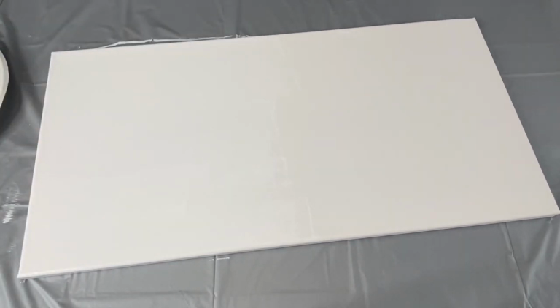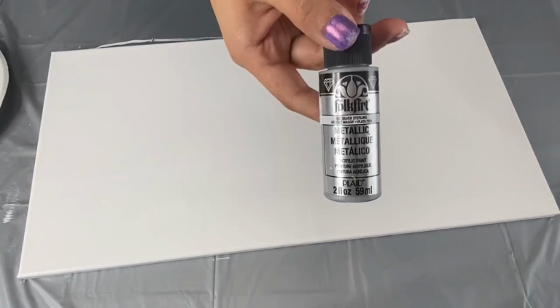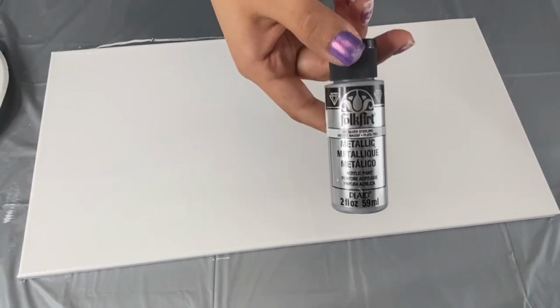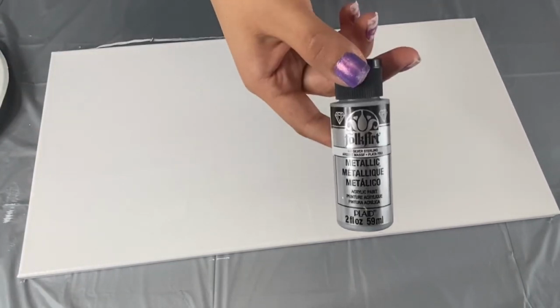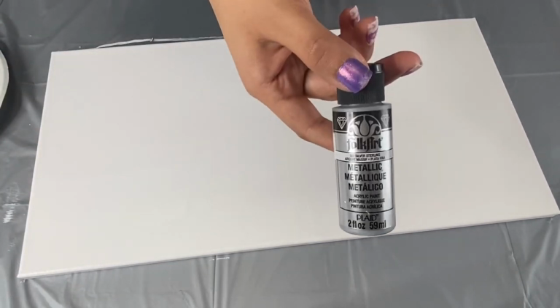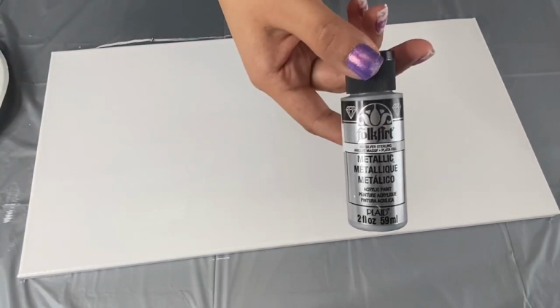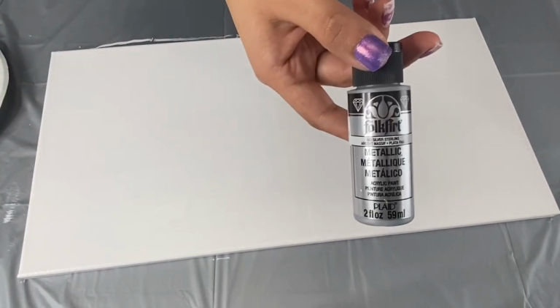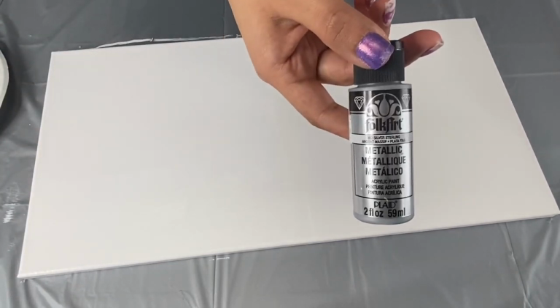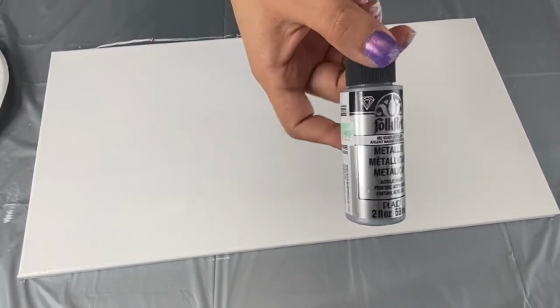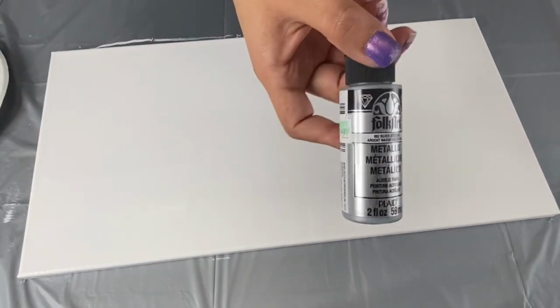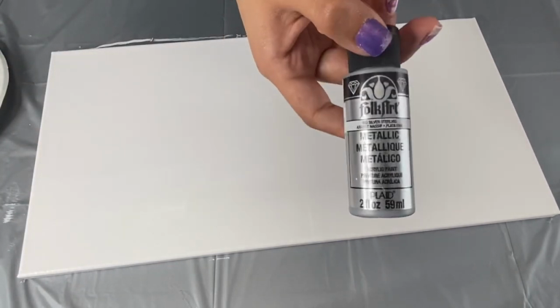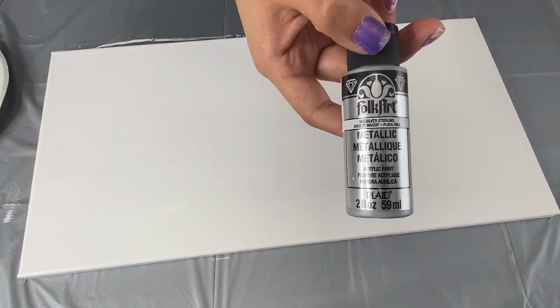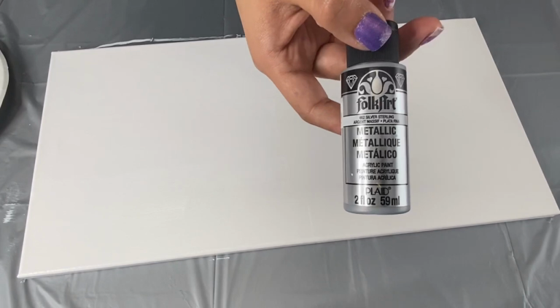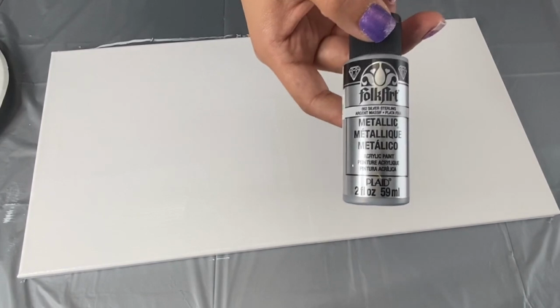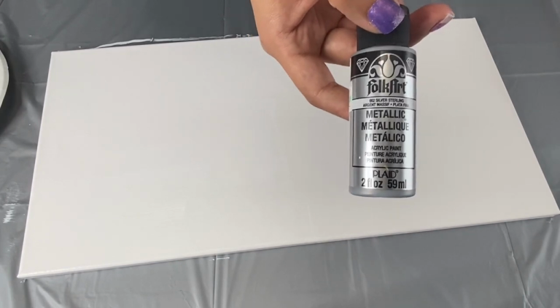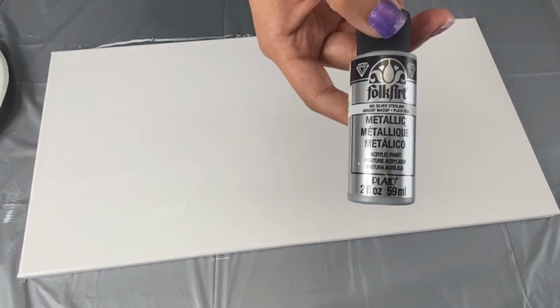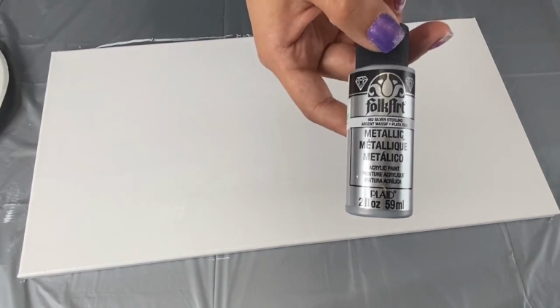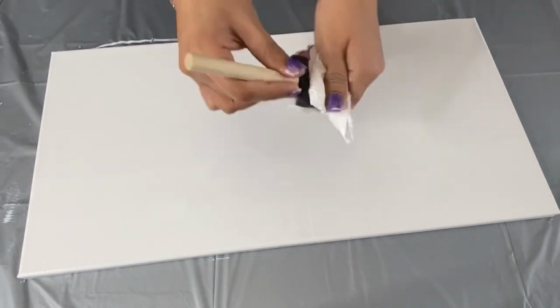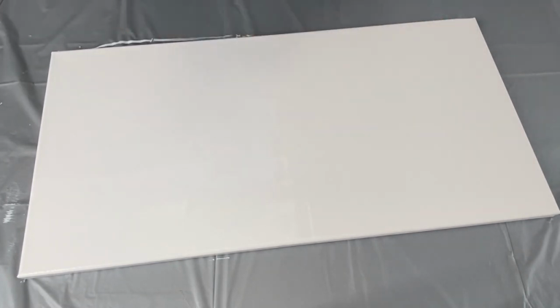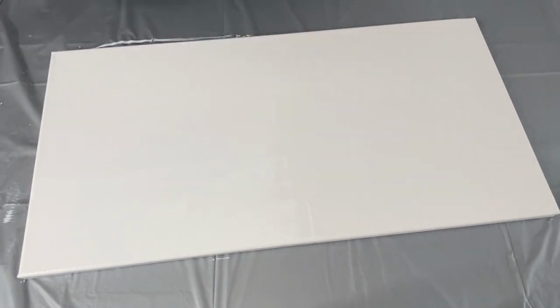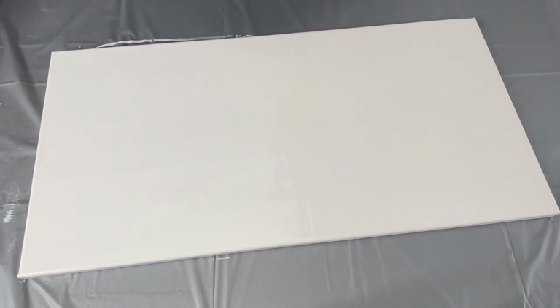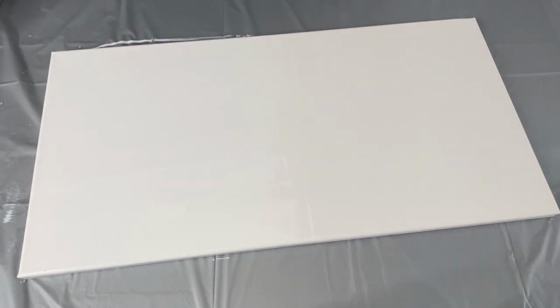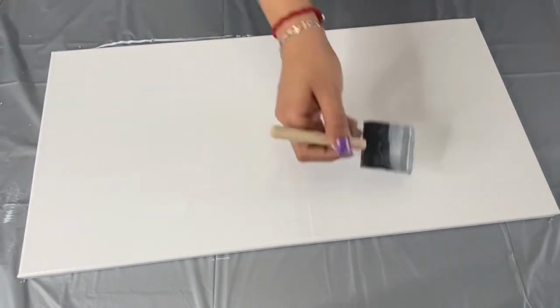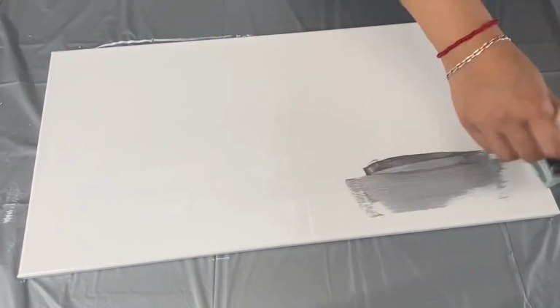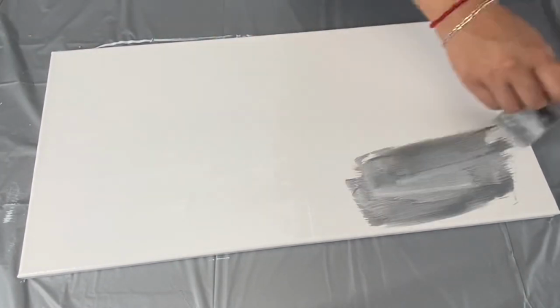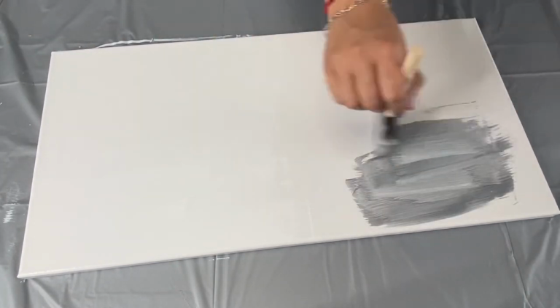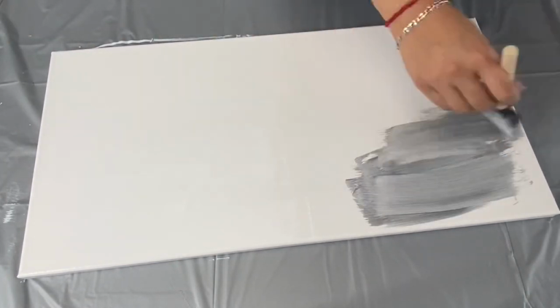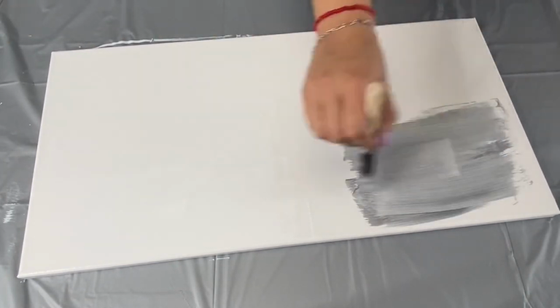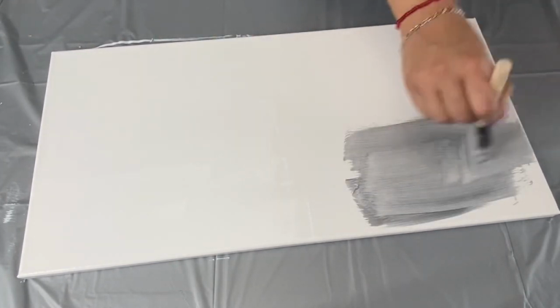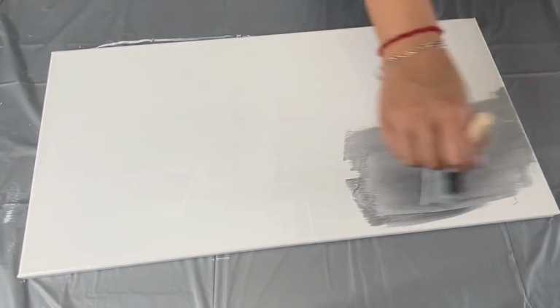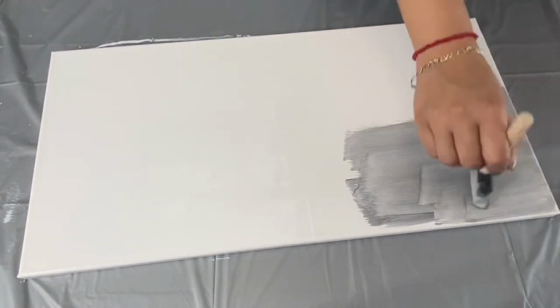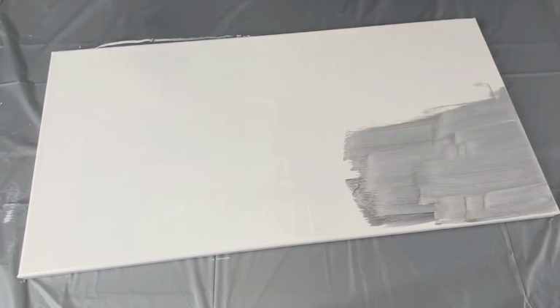I painted the other half of the canvas using this metallic sterile and silver paint, and I did a total of three coats of paint, letting my paint dry in between each coat.